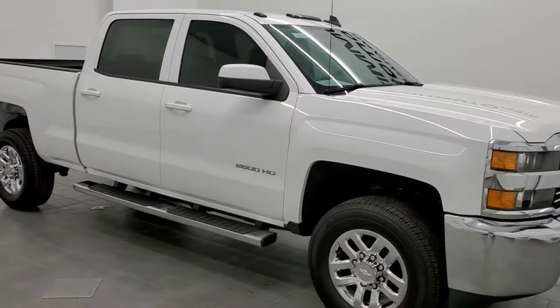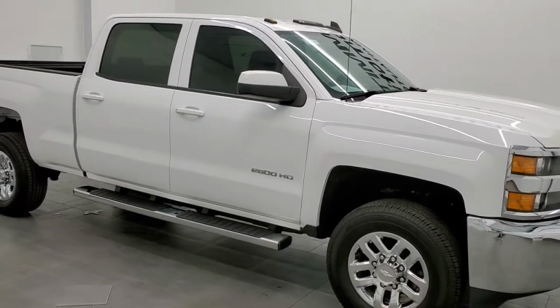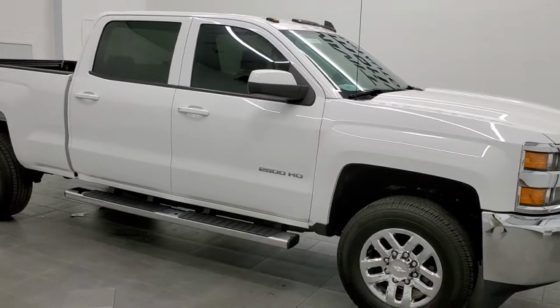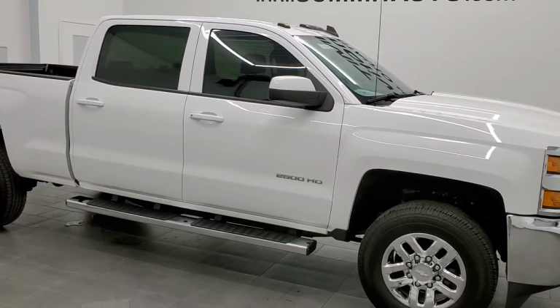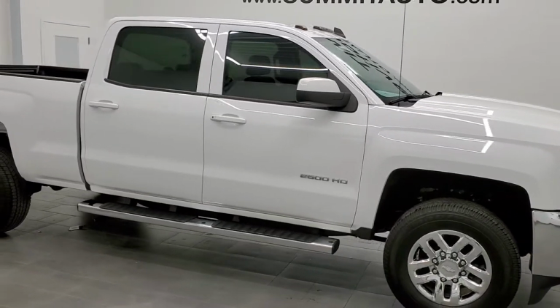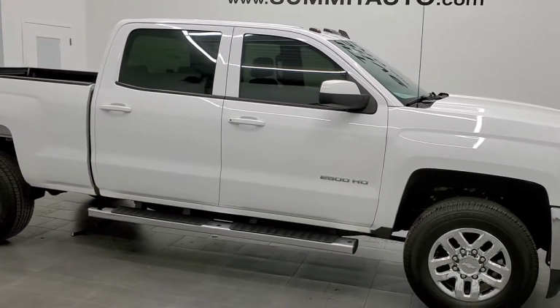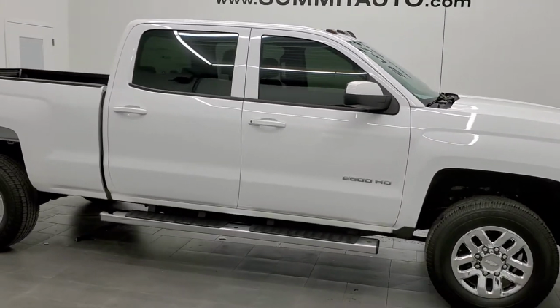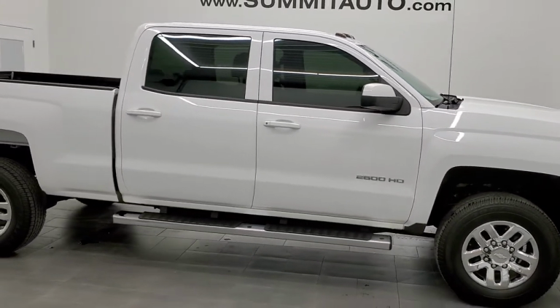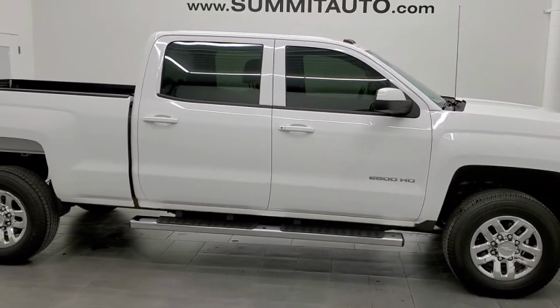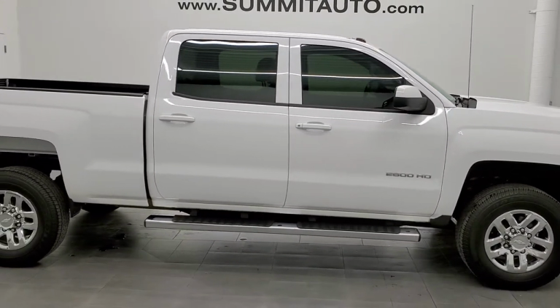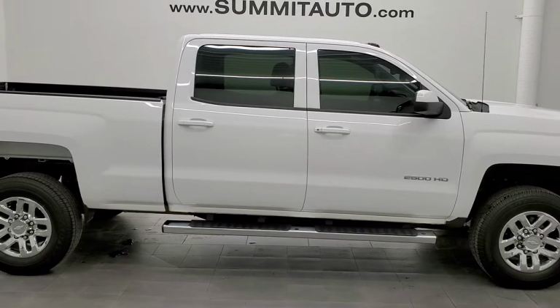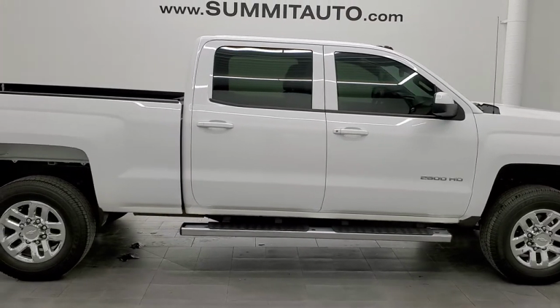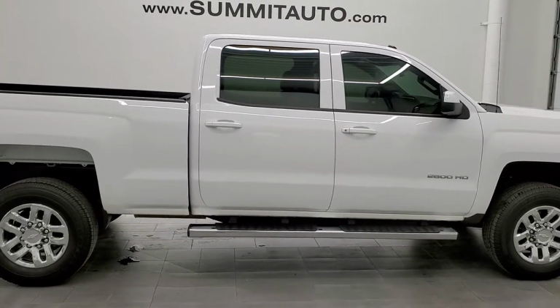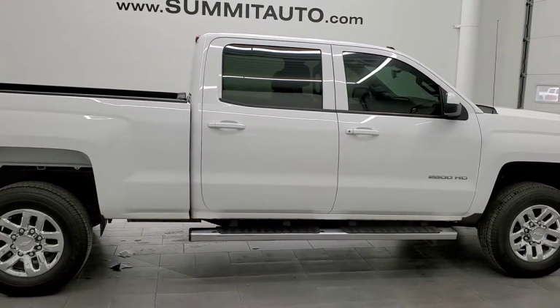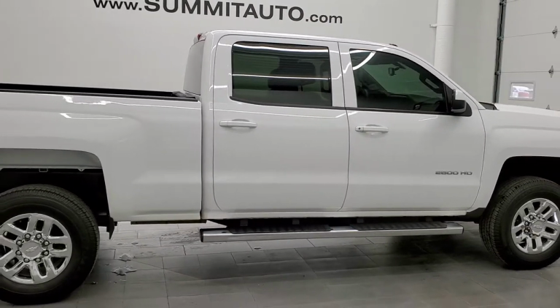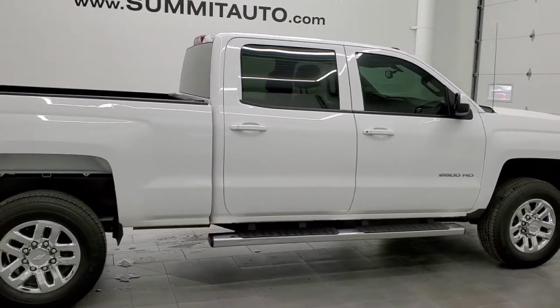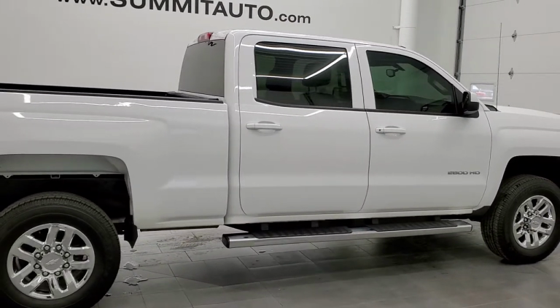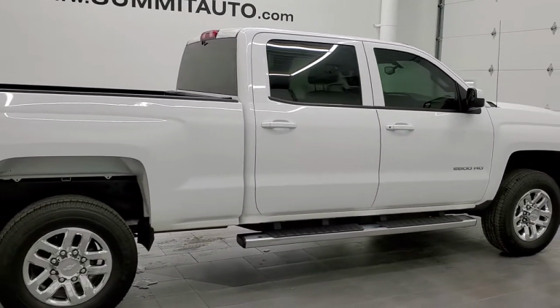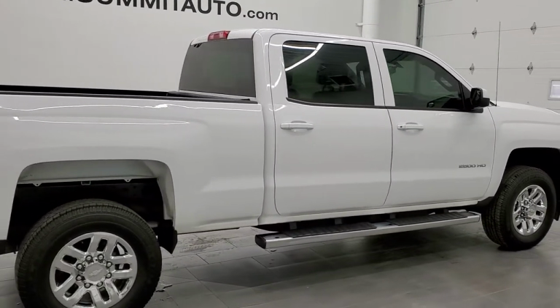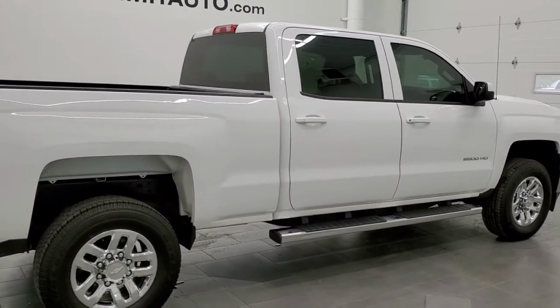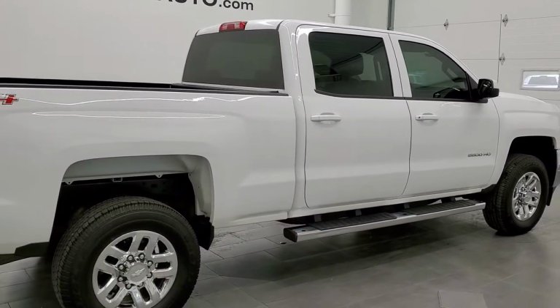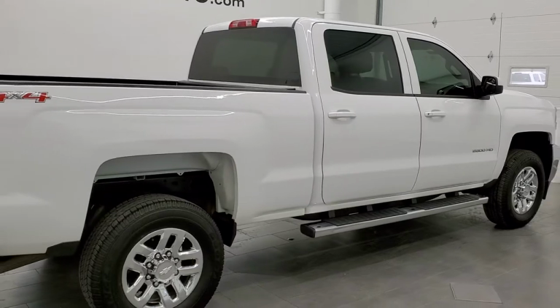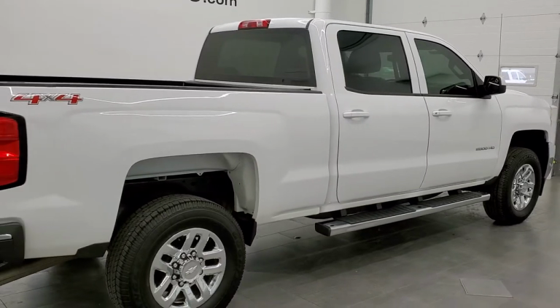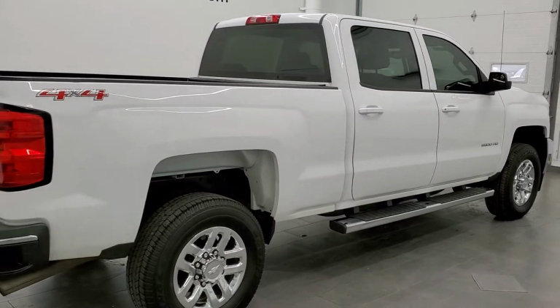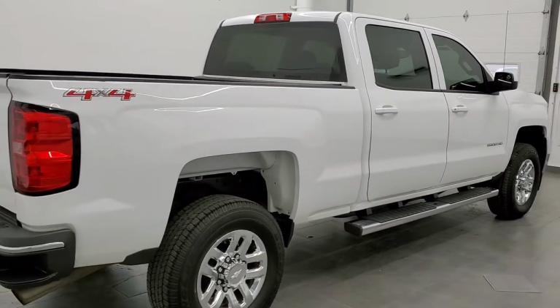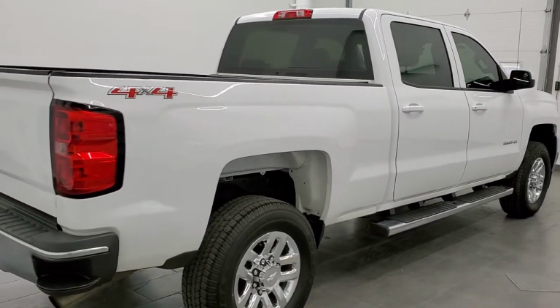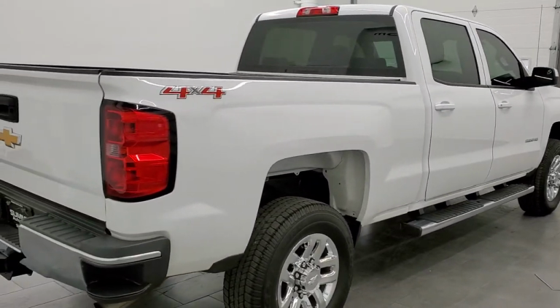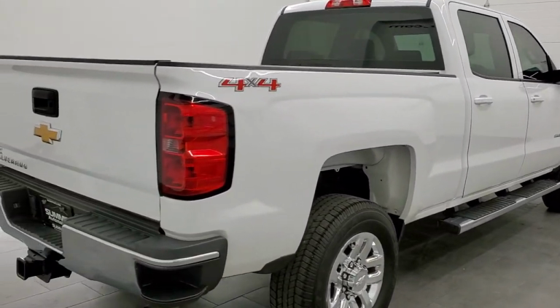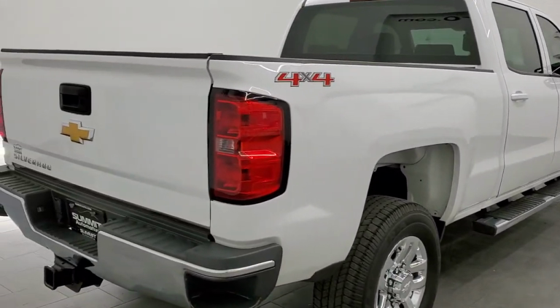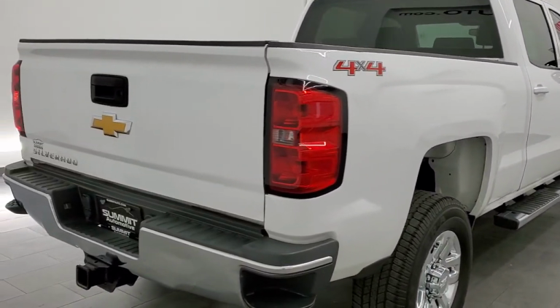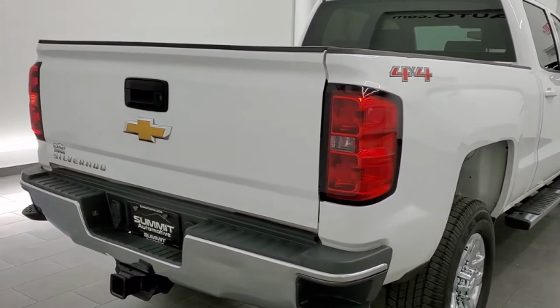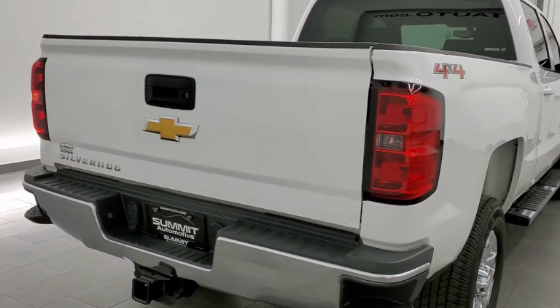This 2015 Chevy Silverado 2500 Crew Cab Short Box Work Truck is stock number 11844Z. We are here at Summit Automotive in Fond du Lac, Wisconsin, your new and used heavy duty truck headquarters.